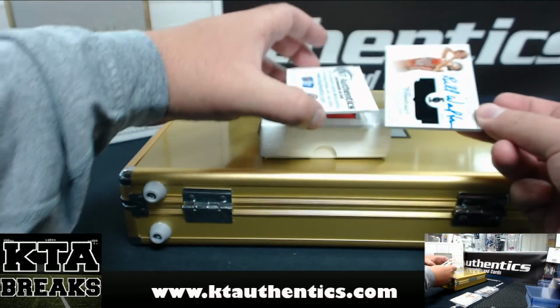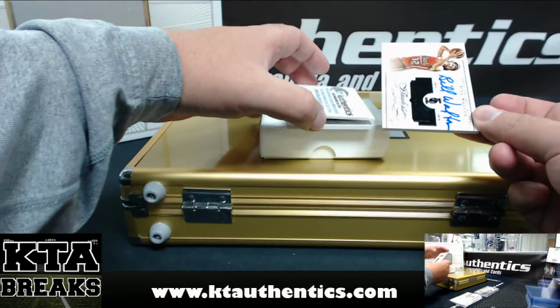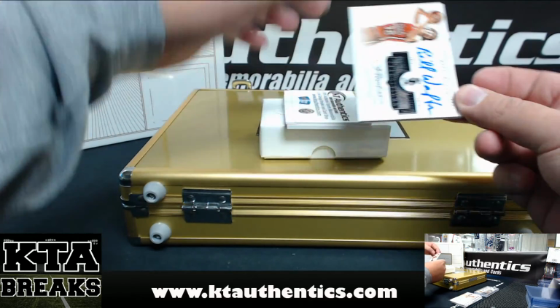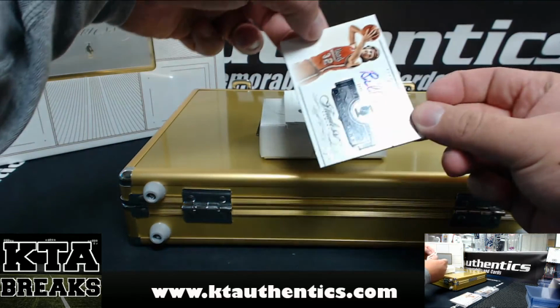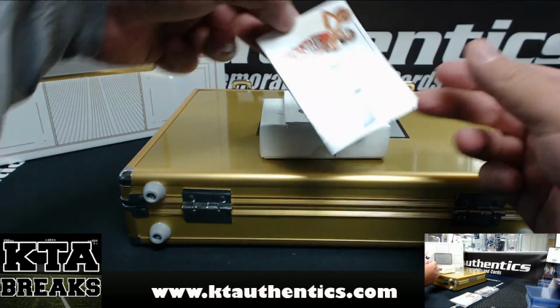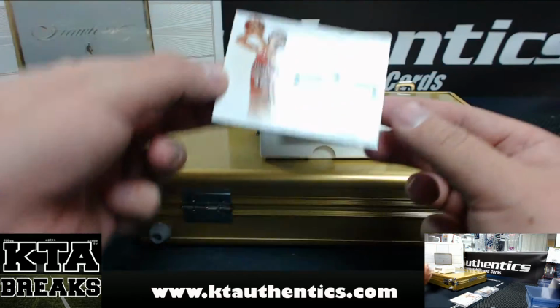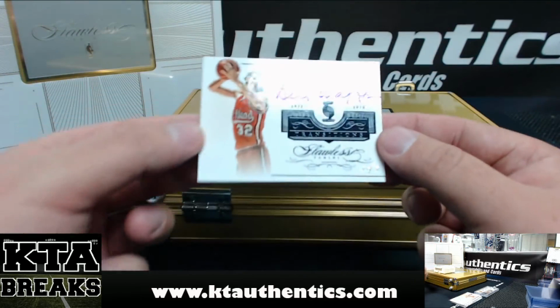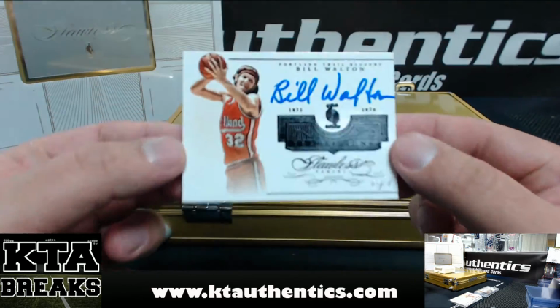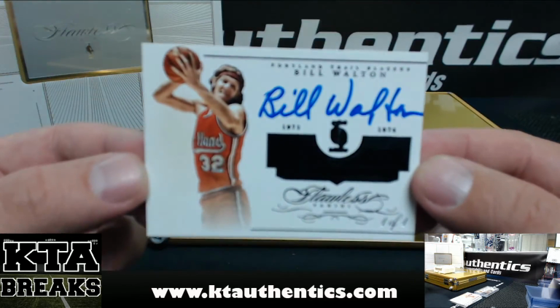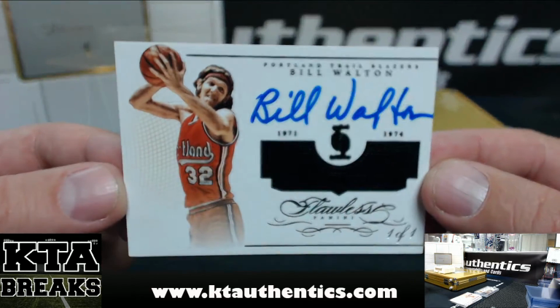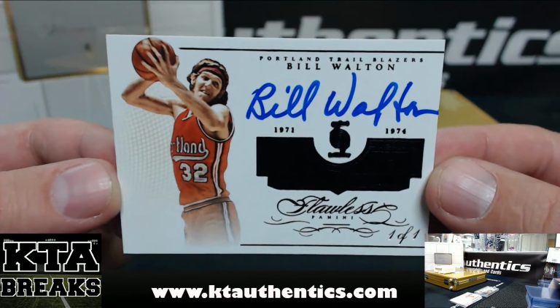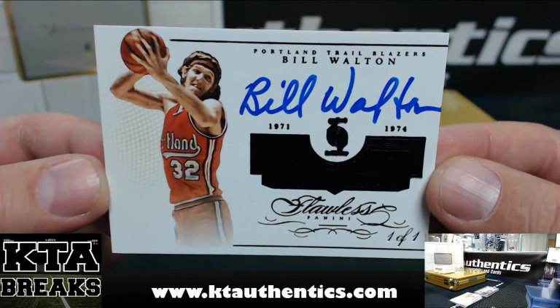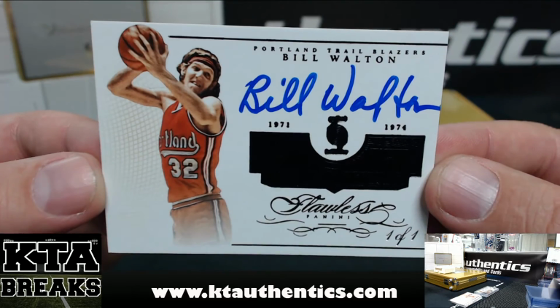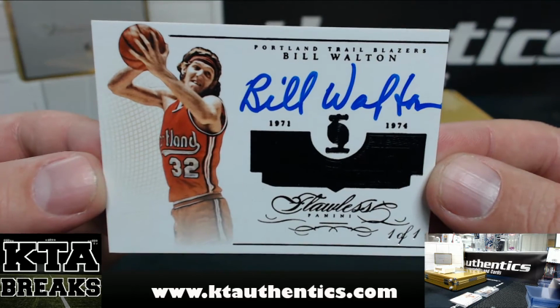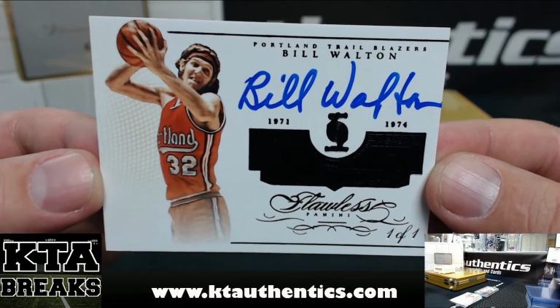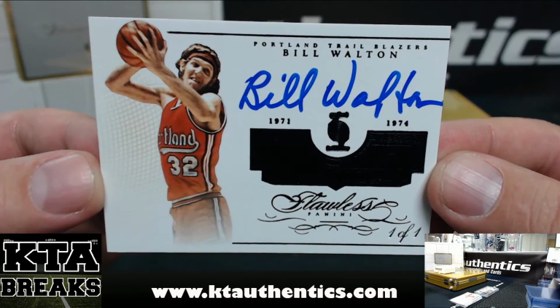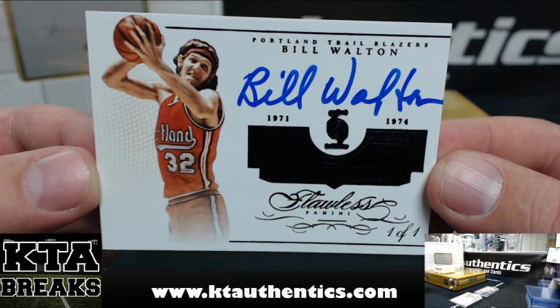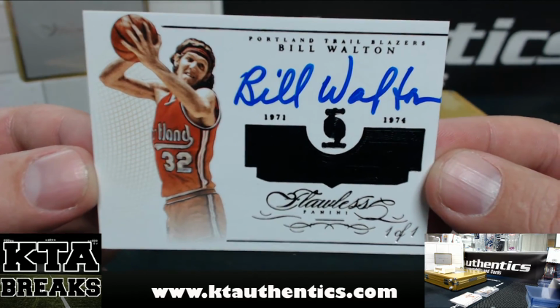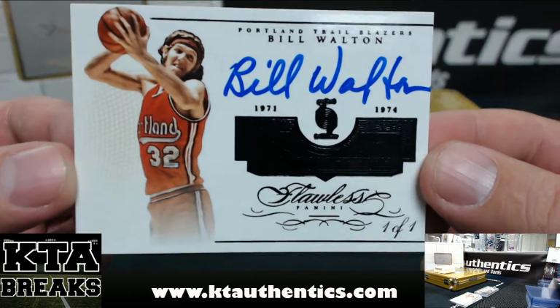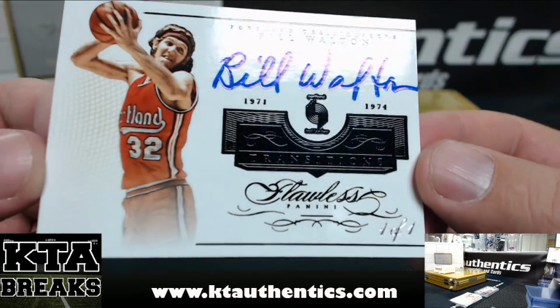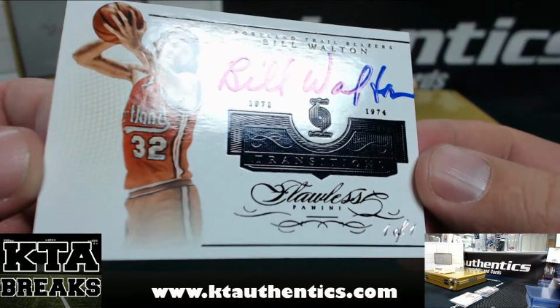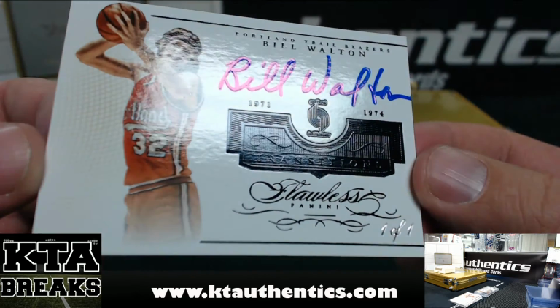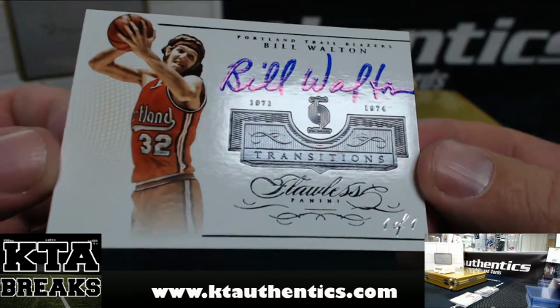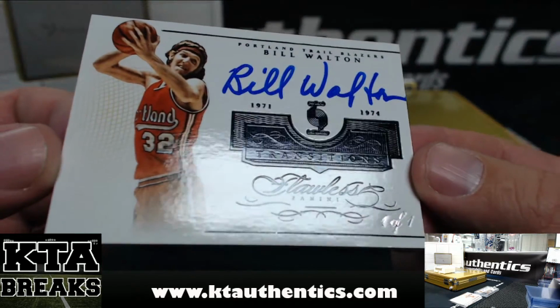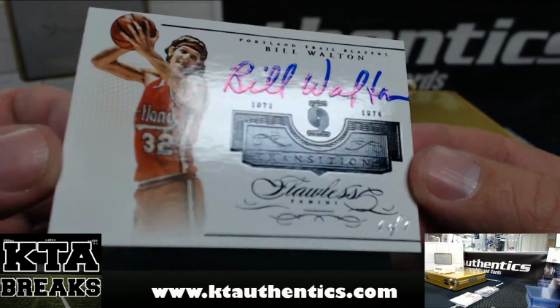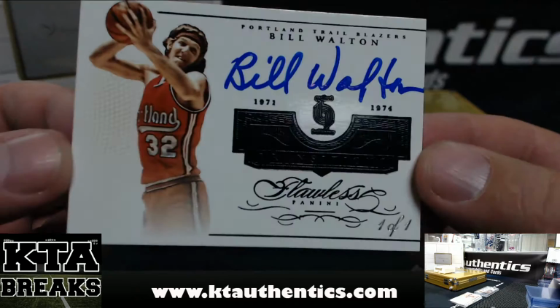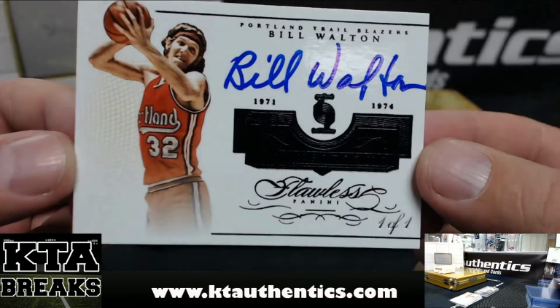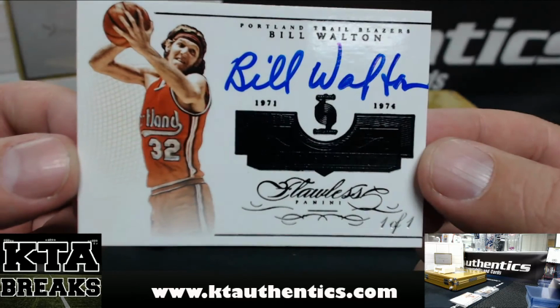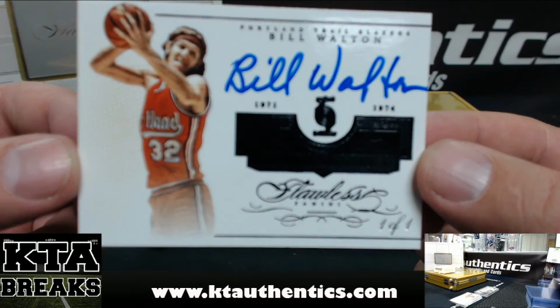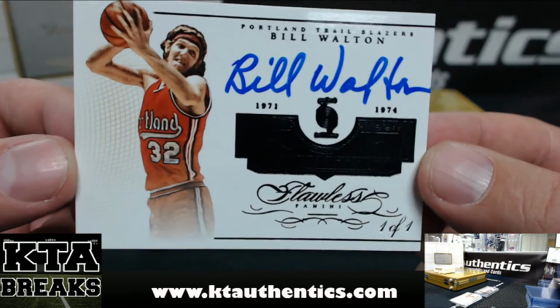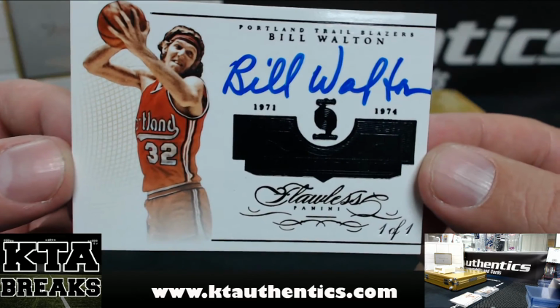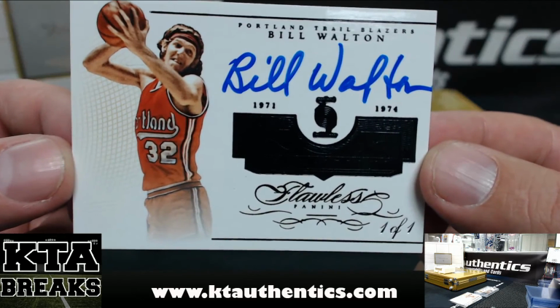Next one is — one of one — Bill Walton. Transitions for Portland, one of one.